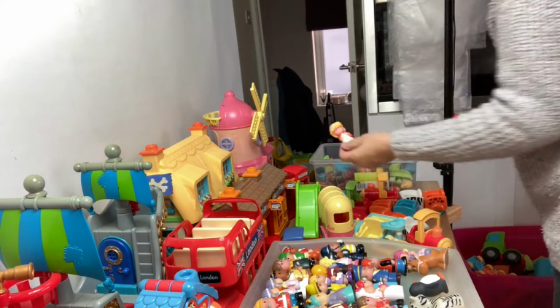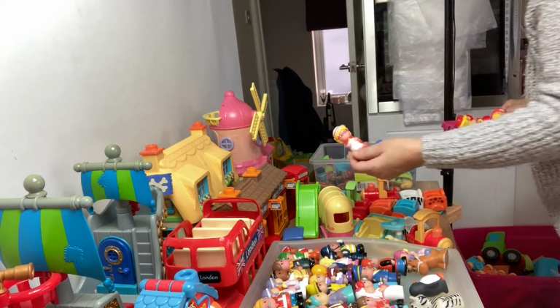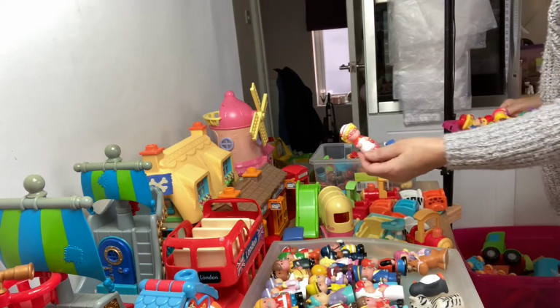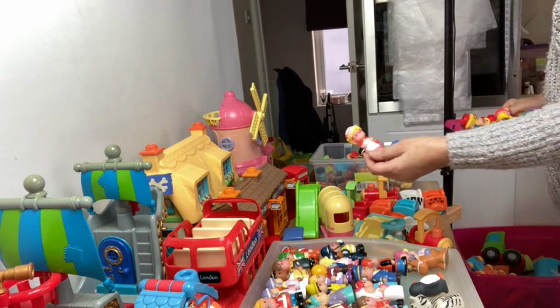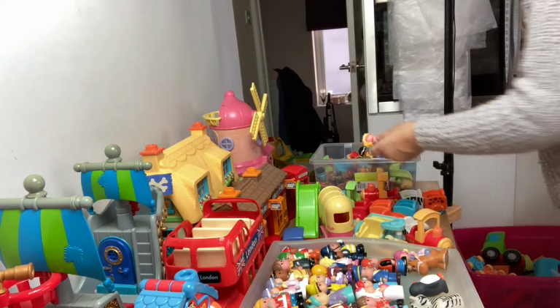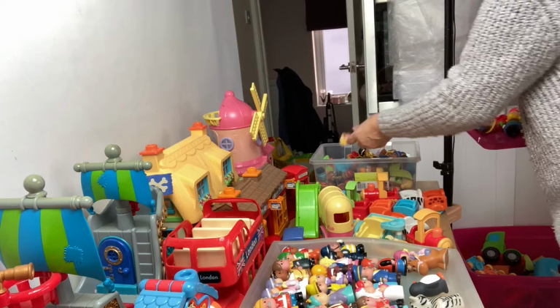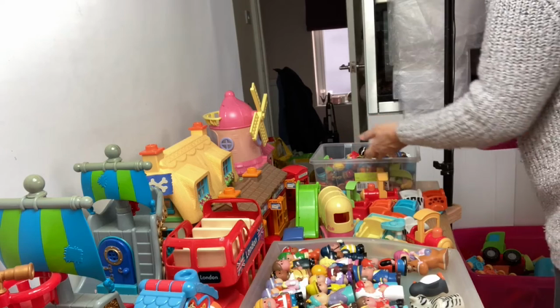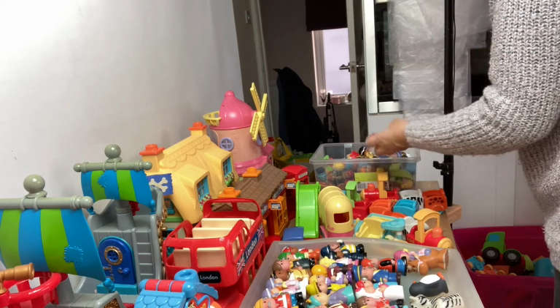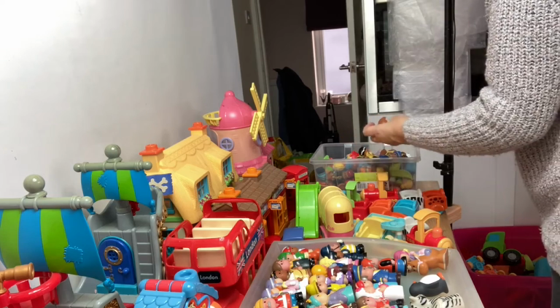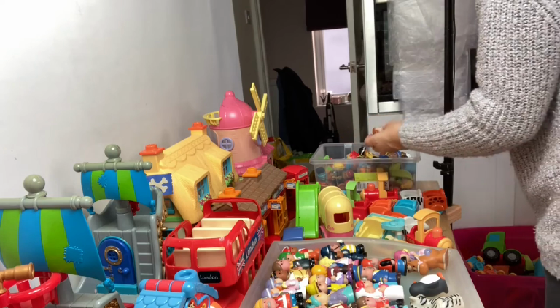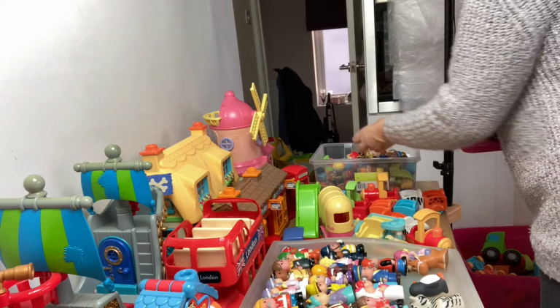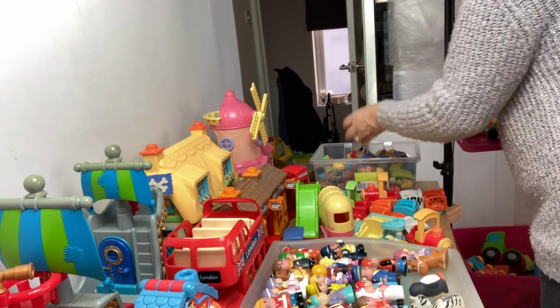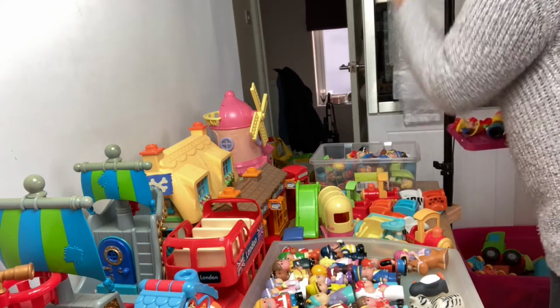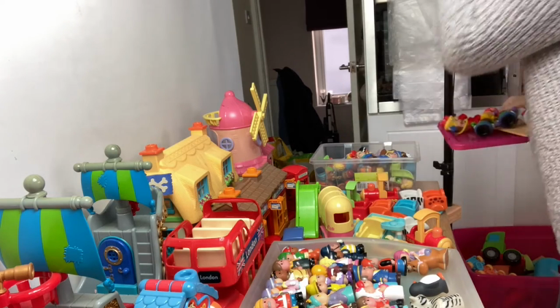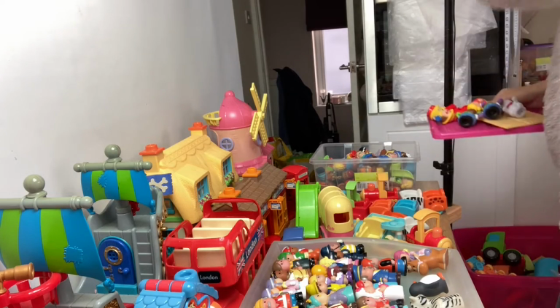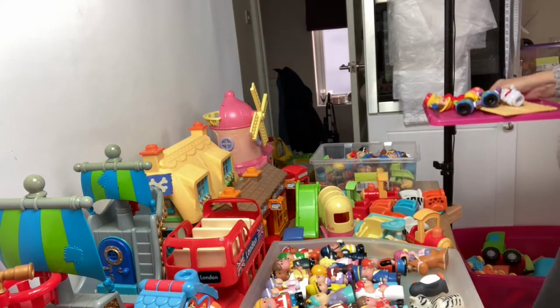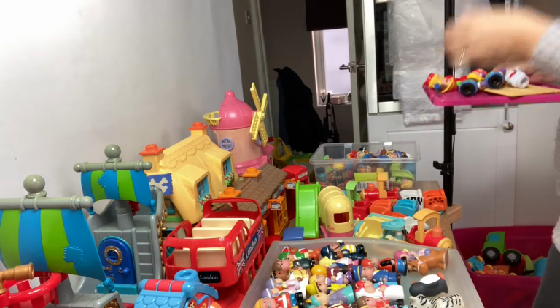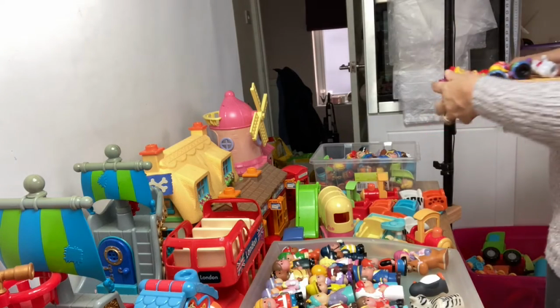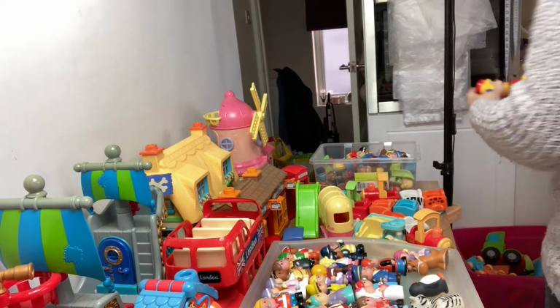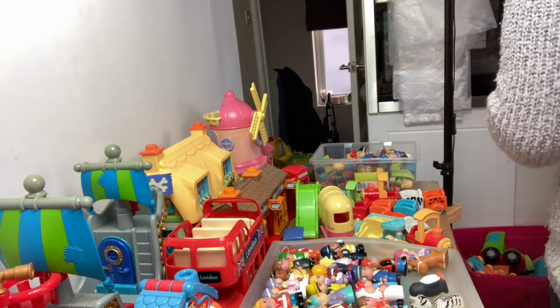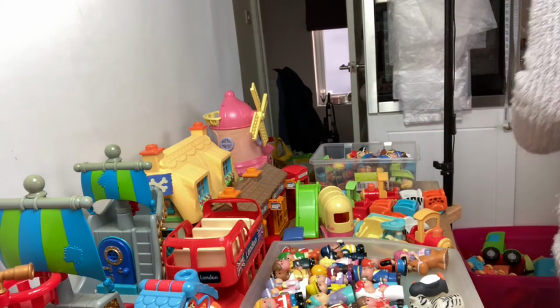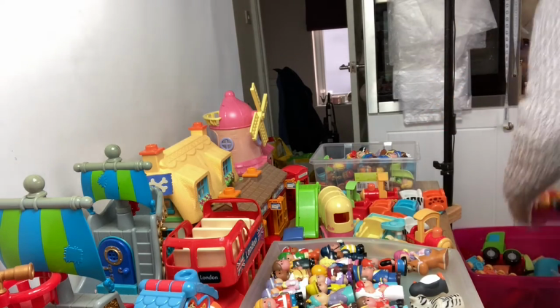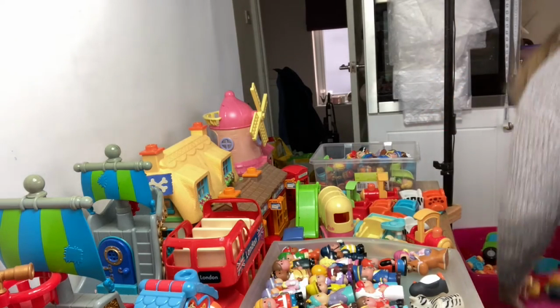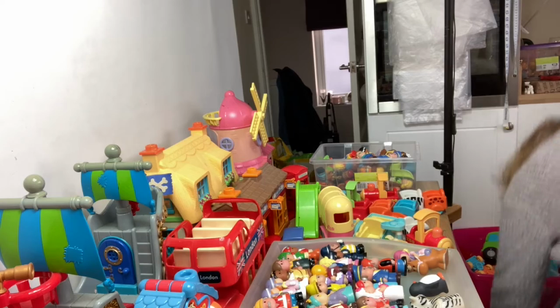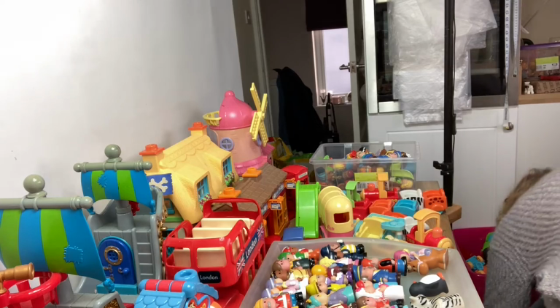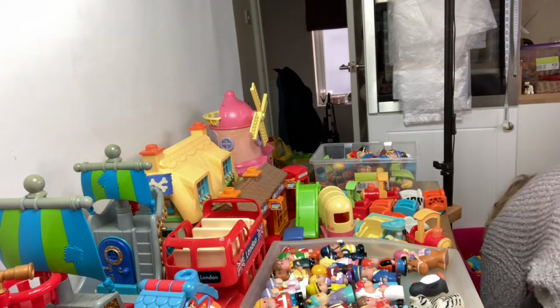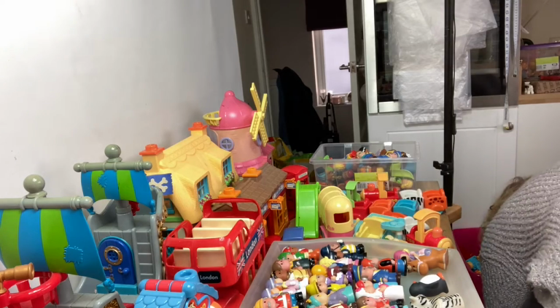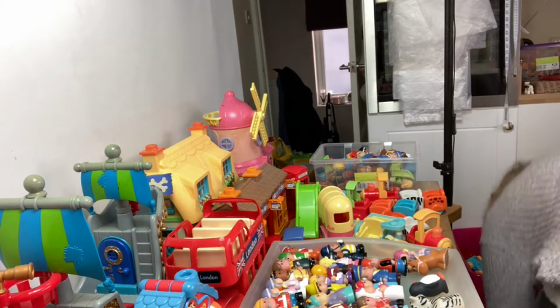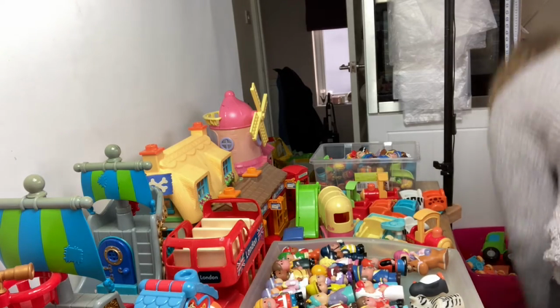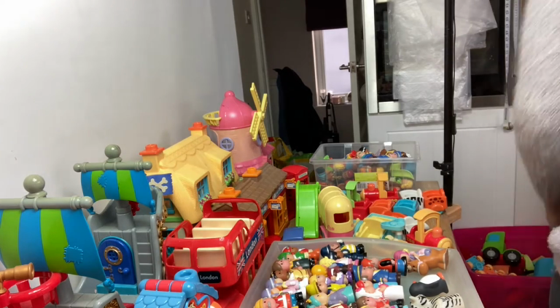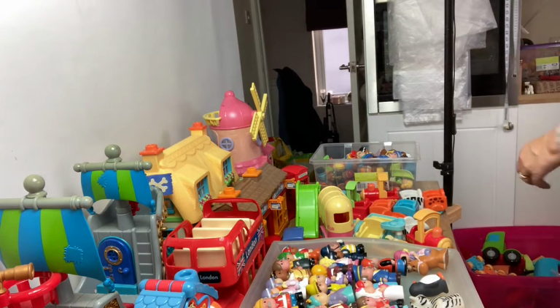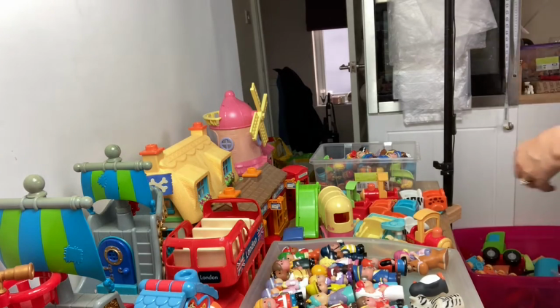There's some Early Learning Centre in here as well. Right, let's sort through that.